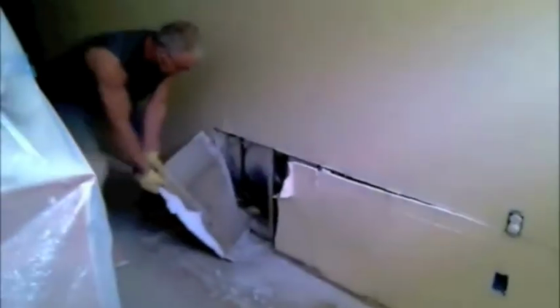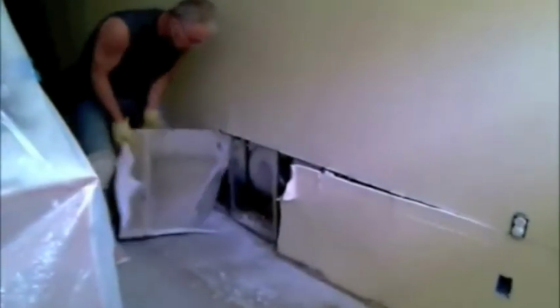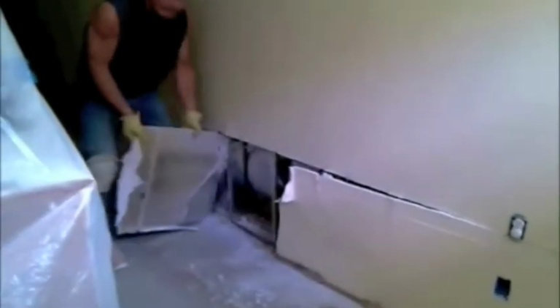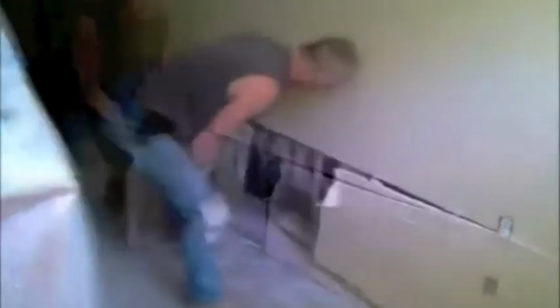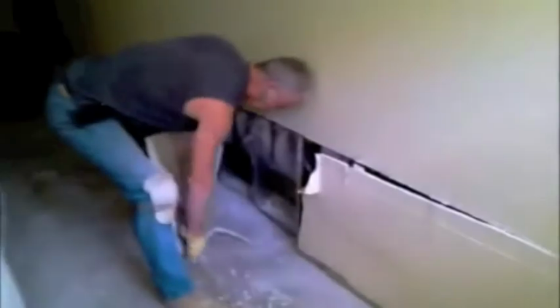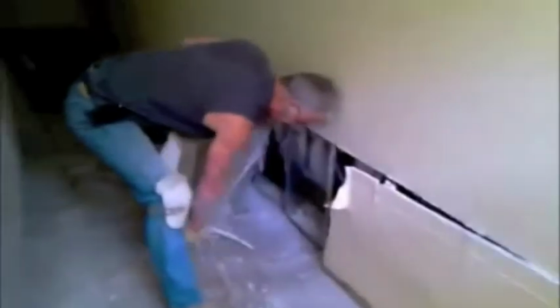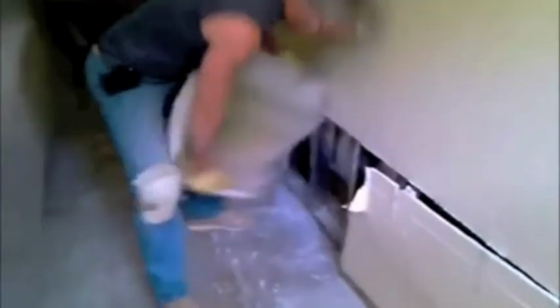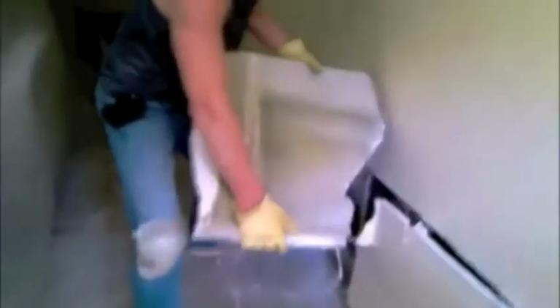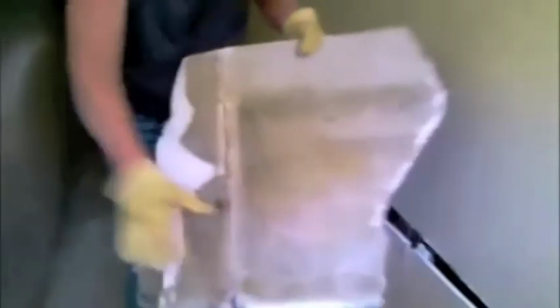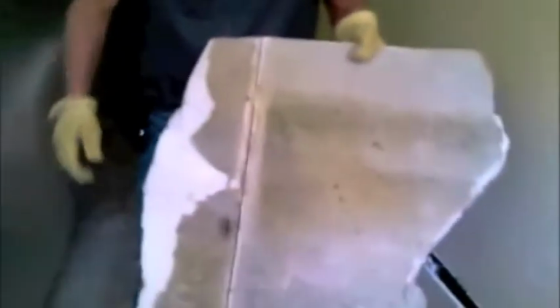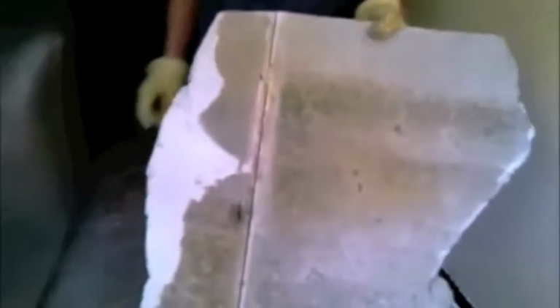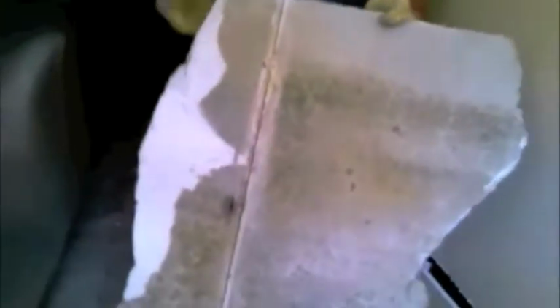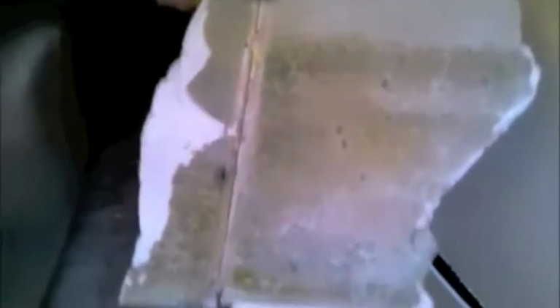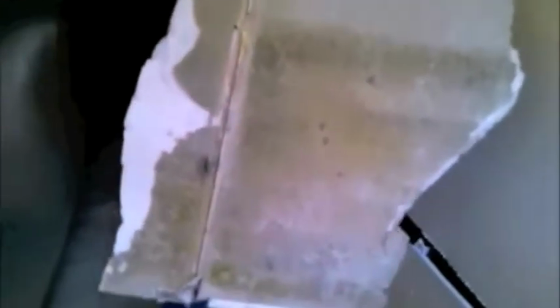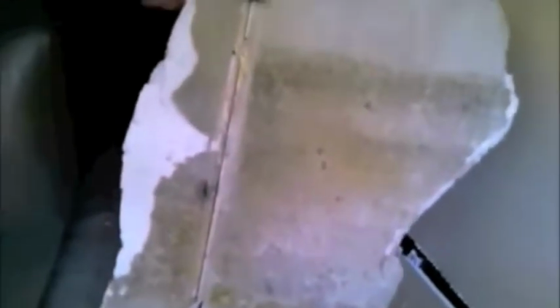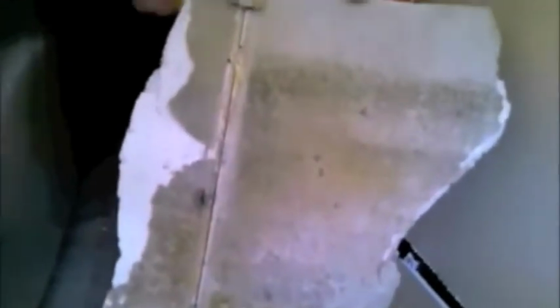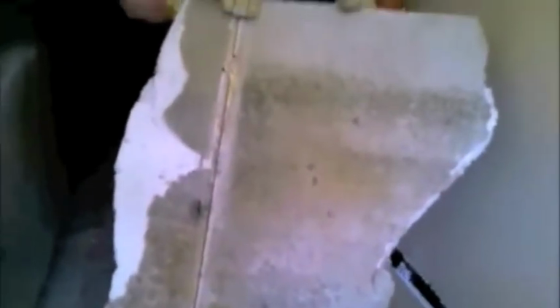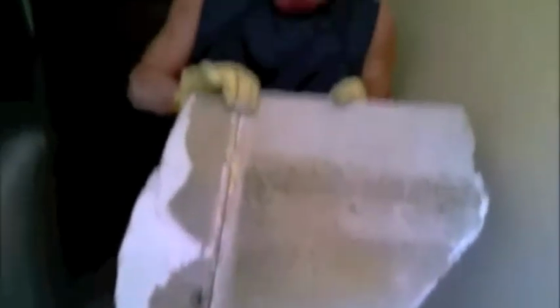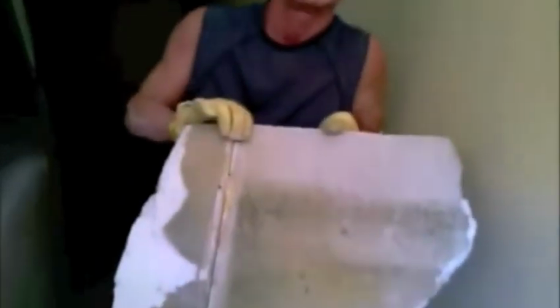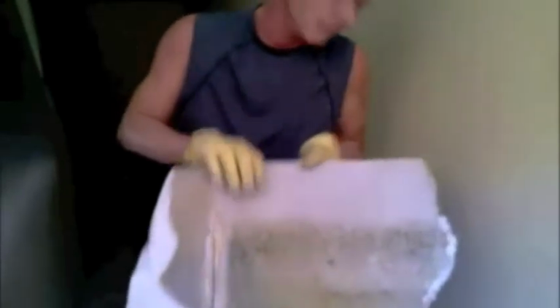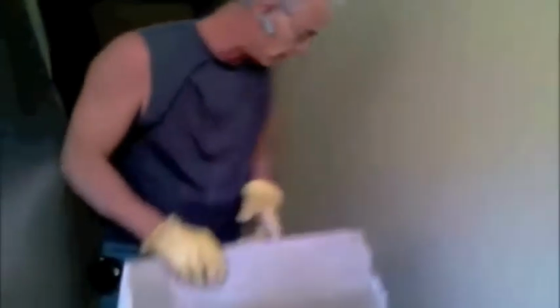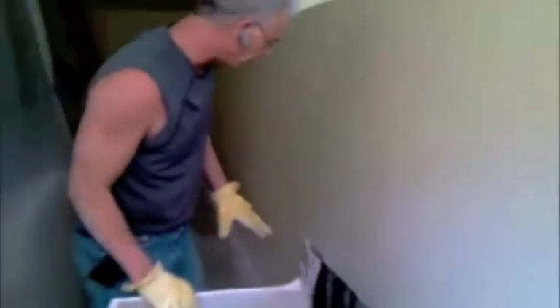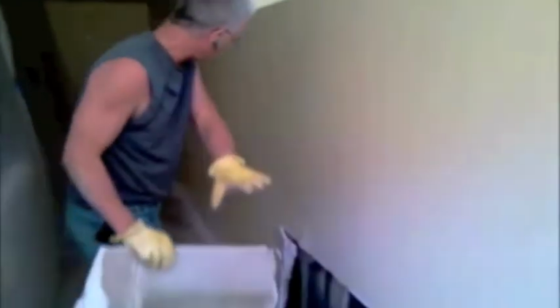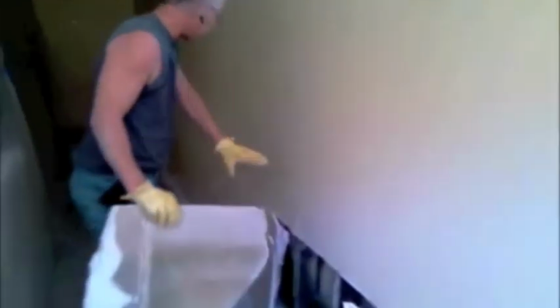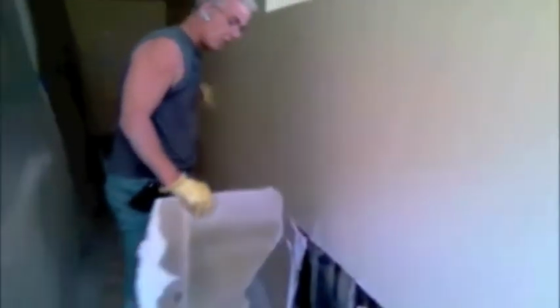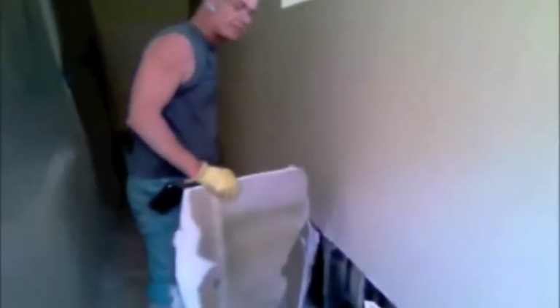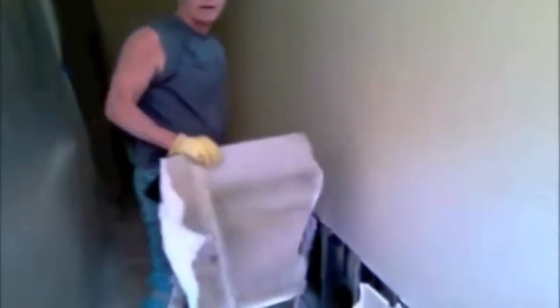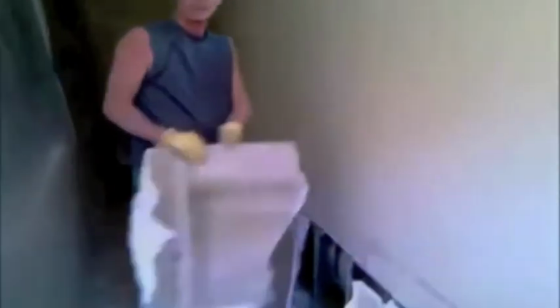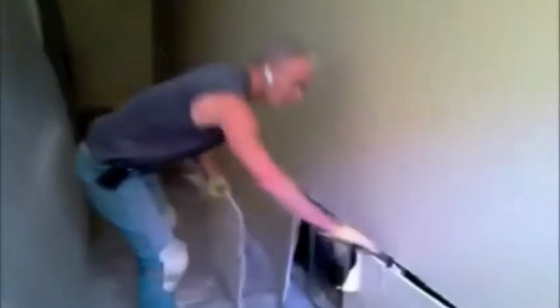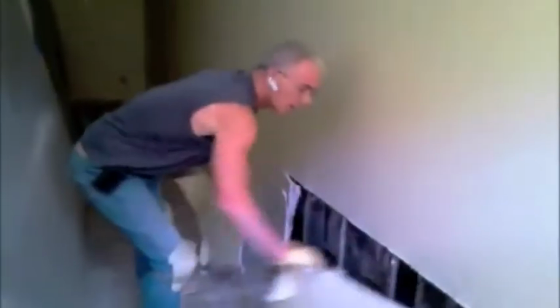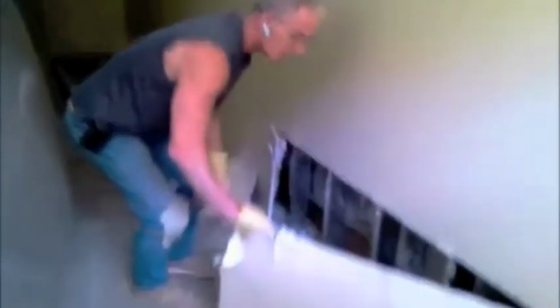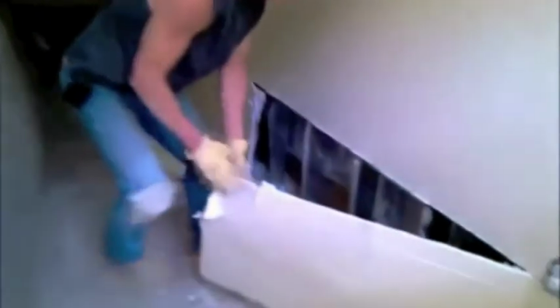Now you look at the back of this — this is all green mold. And this mold is all behind all the sheetrock, you see?